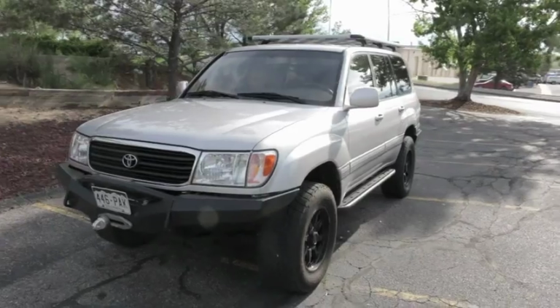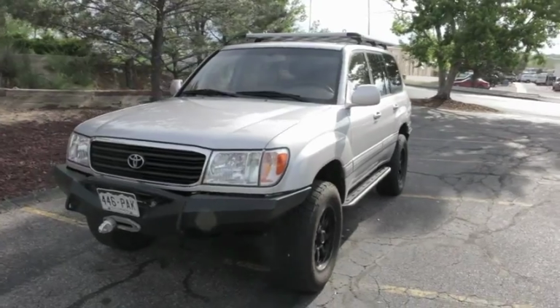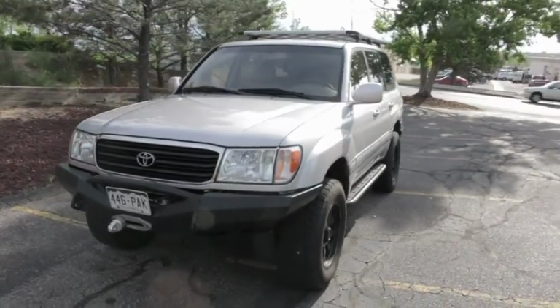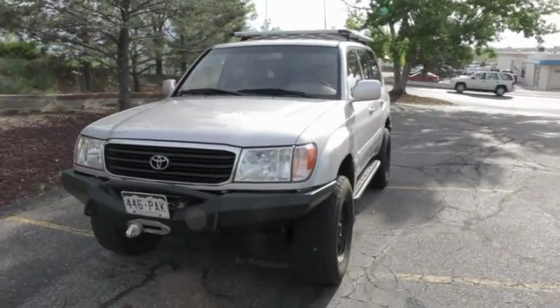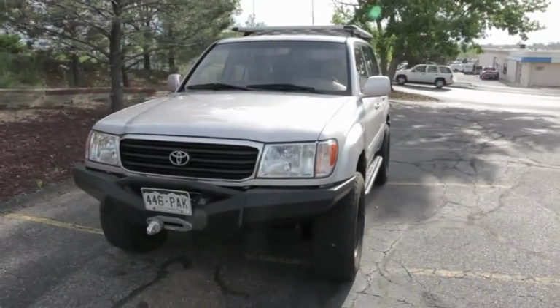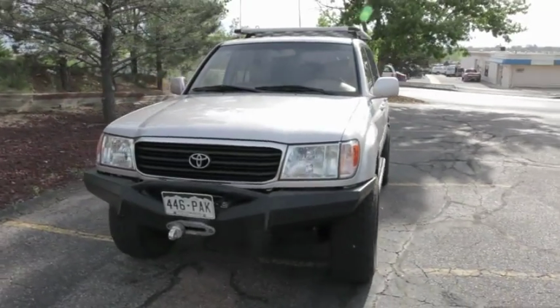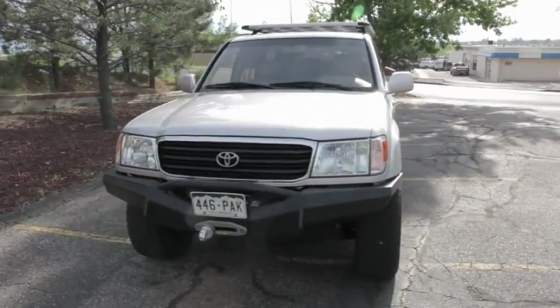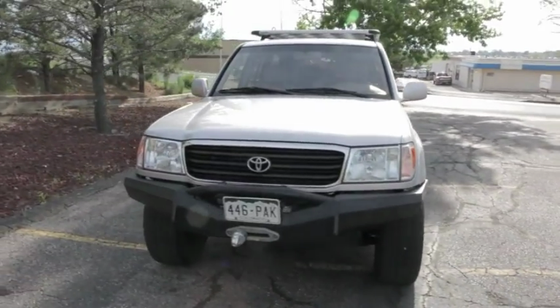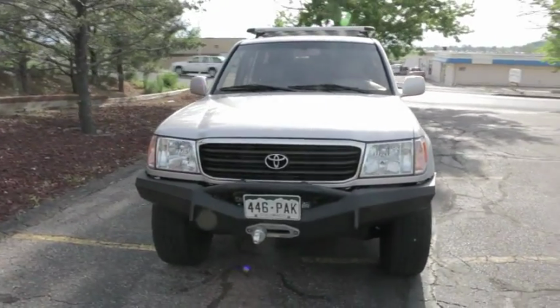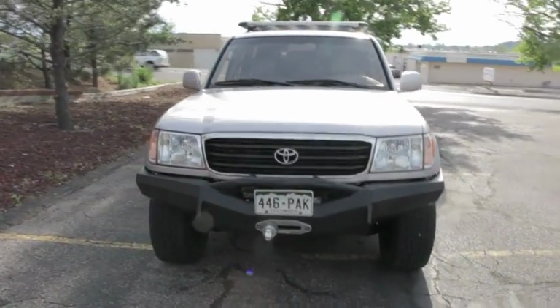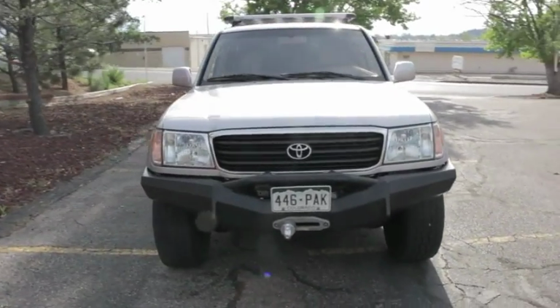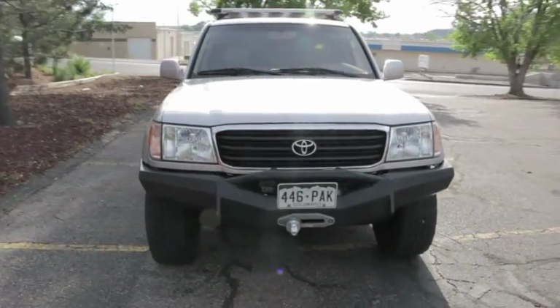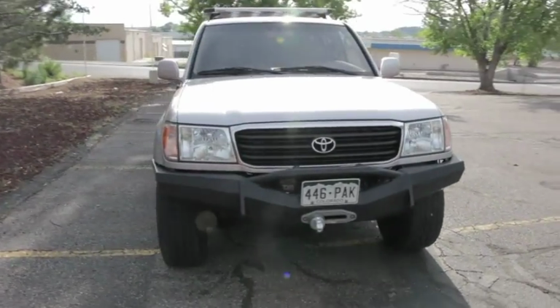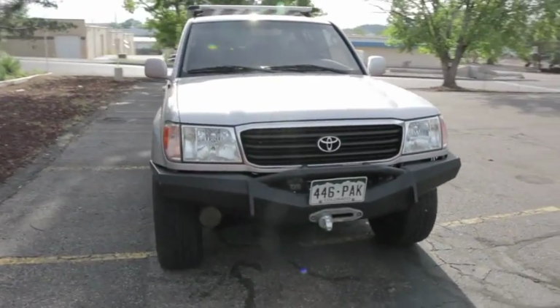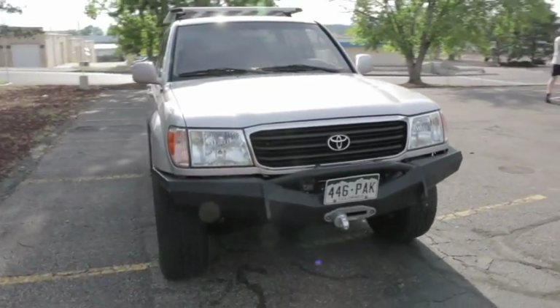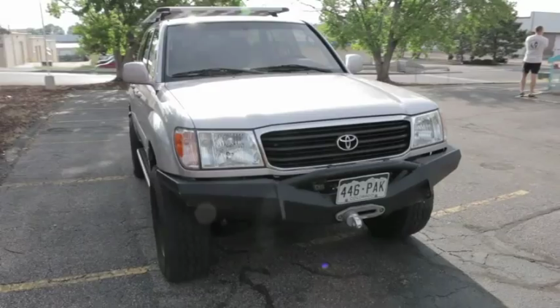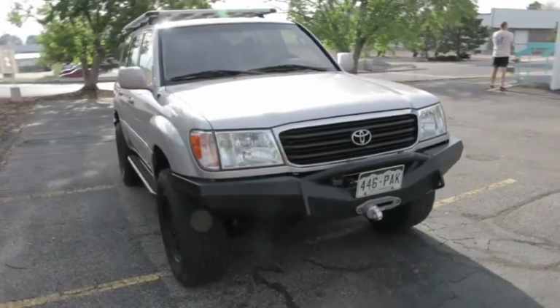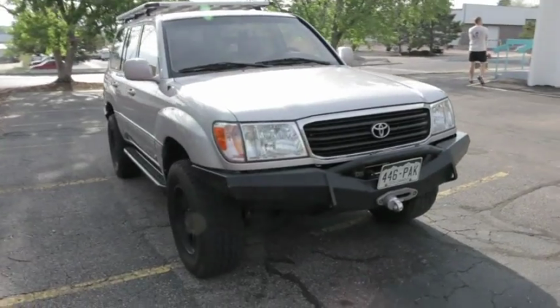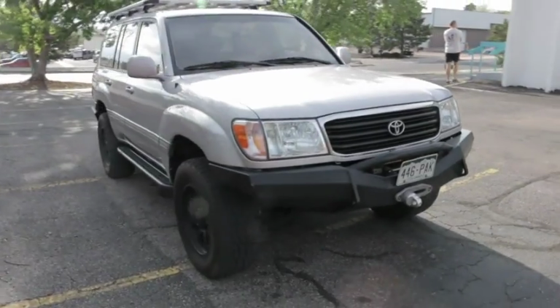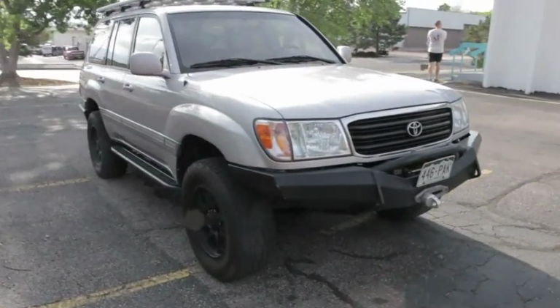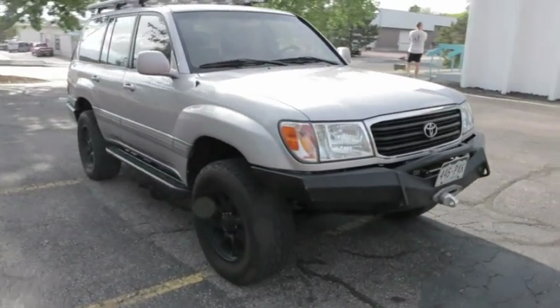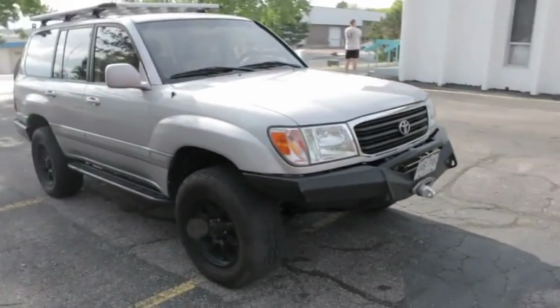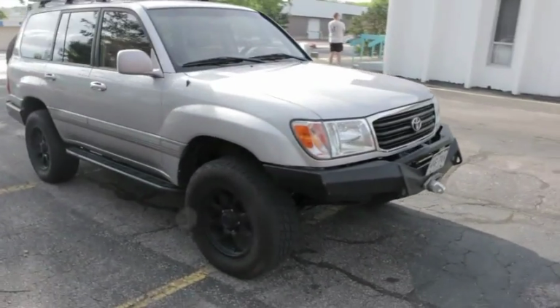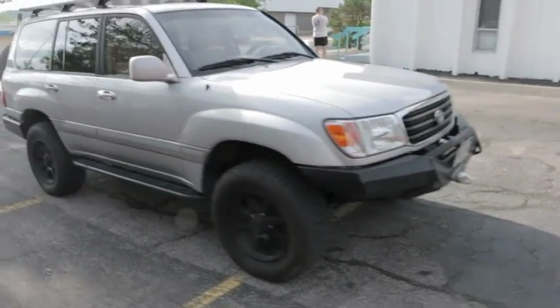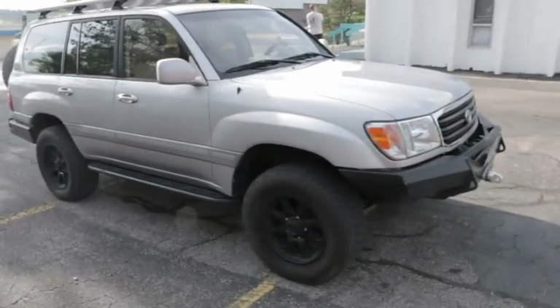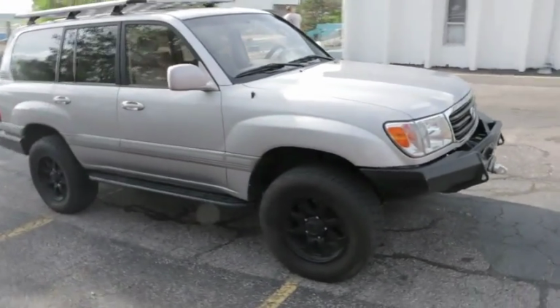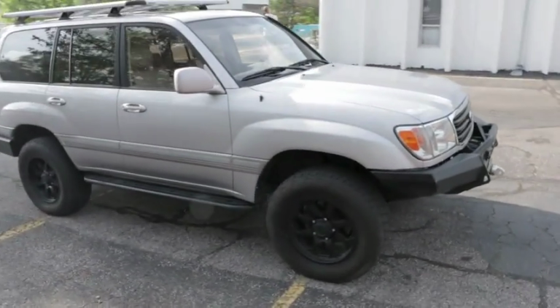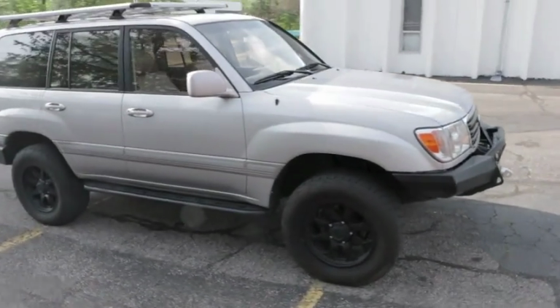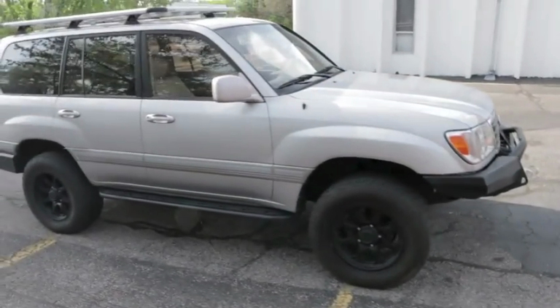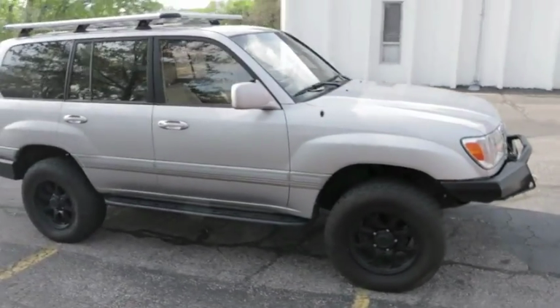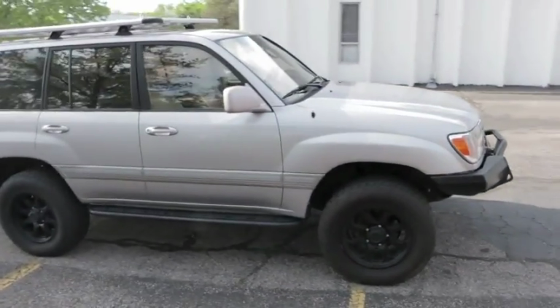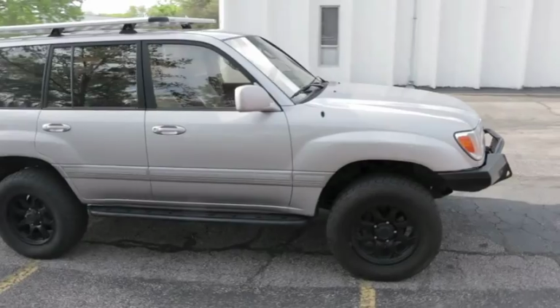Up for sale is this 2002 Toyota Land Cruiser FJ100 series. This 100 series Land Cruiser is in mechanically excellent condition and is ready to hit the trails.